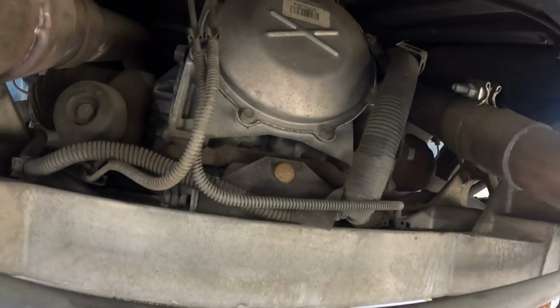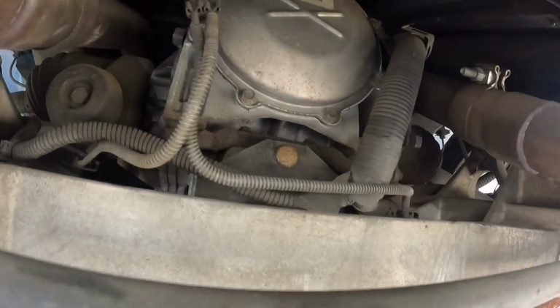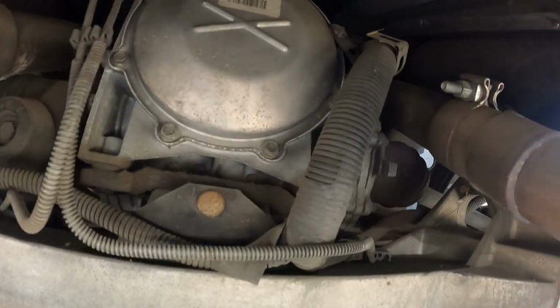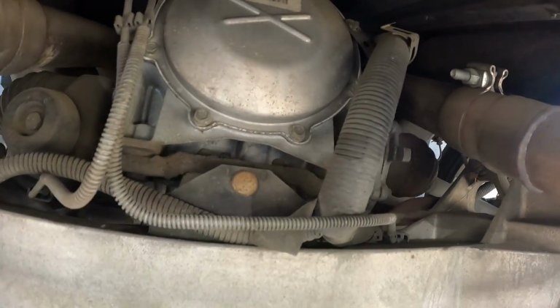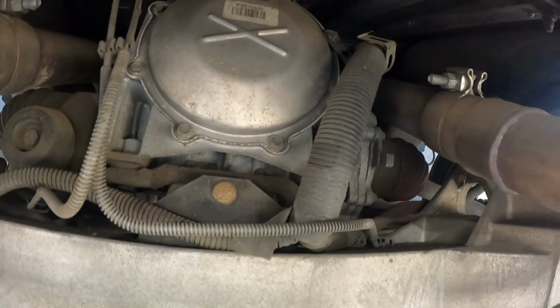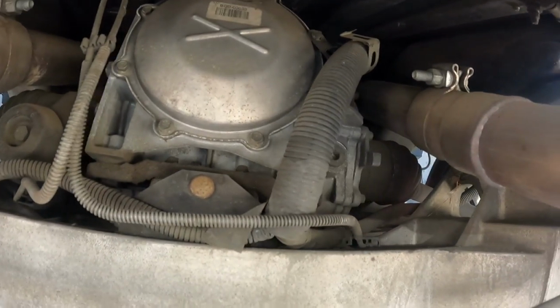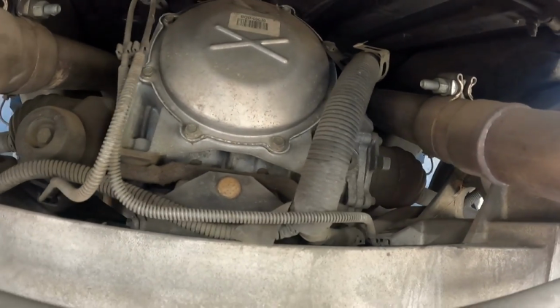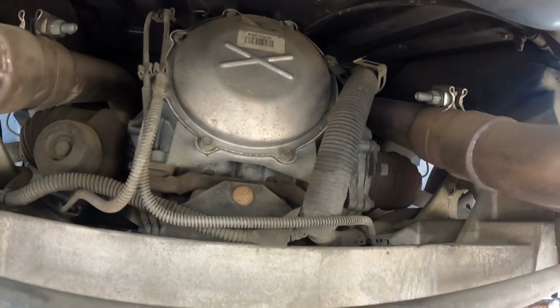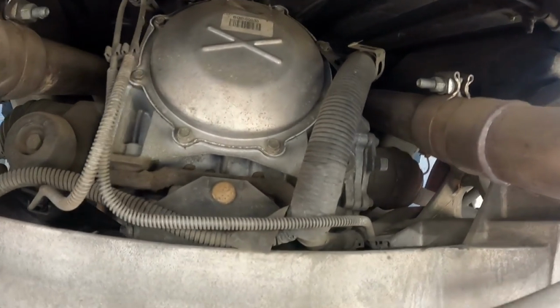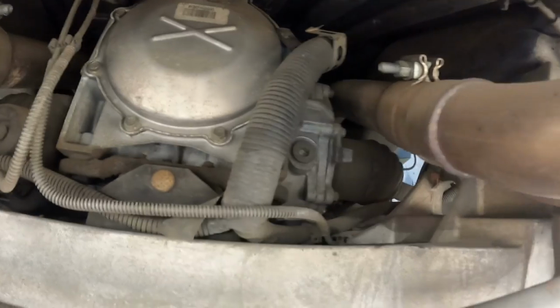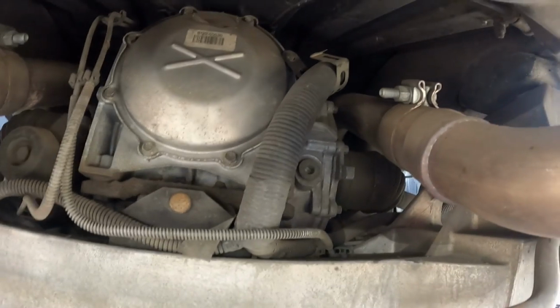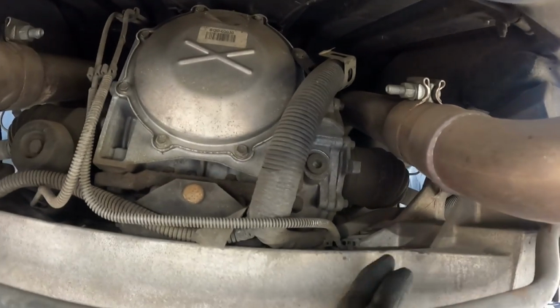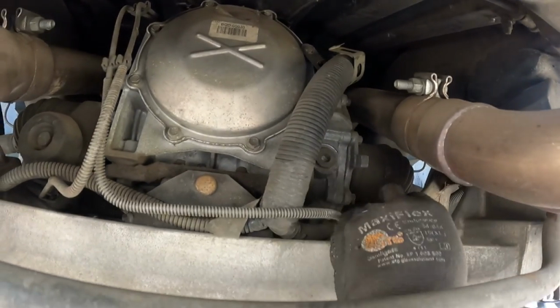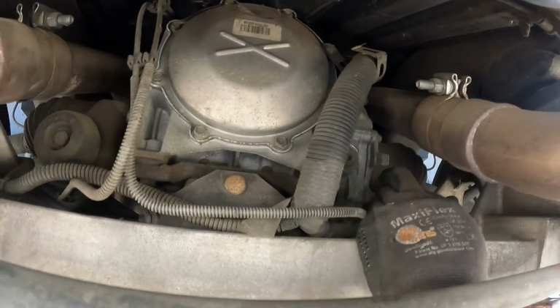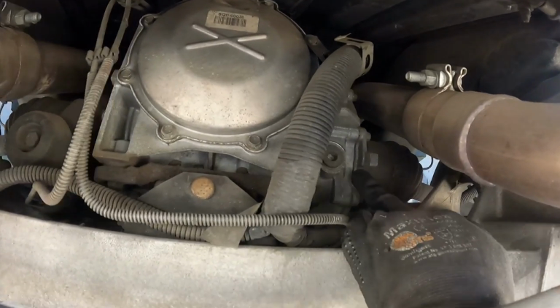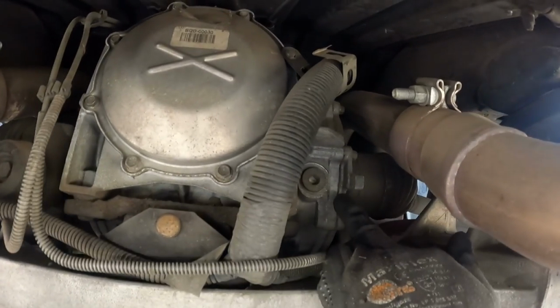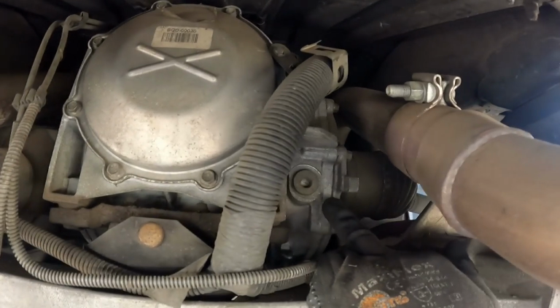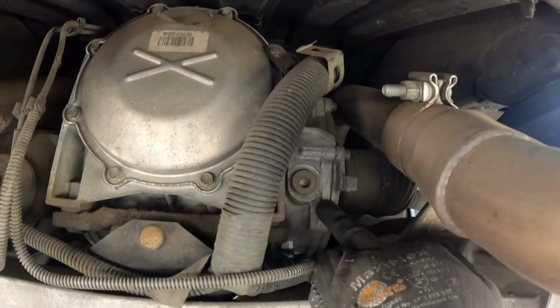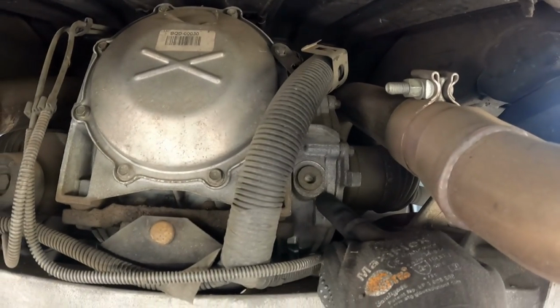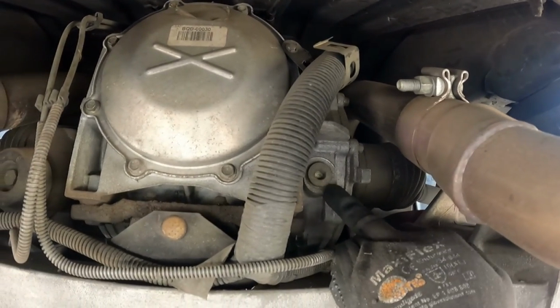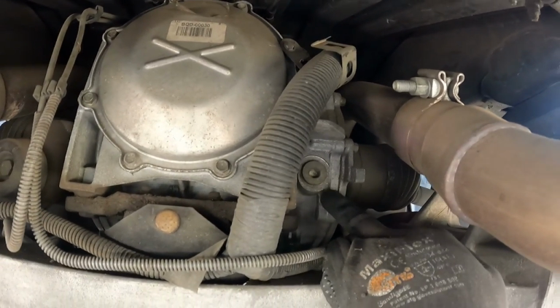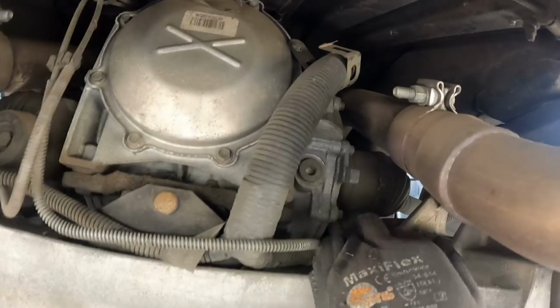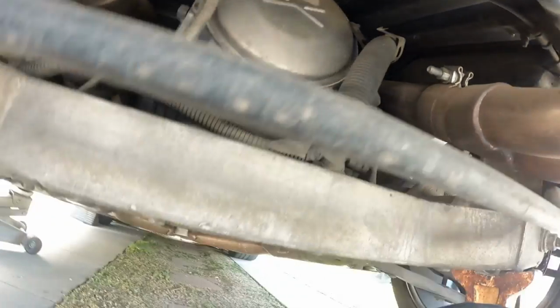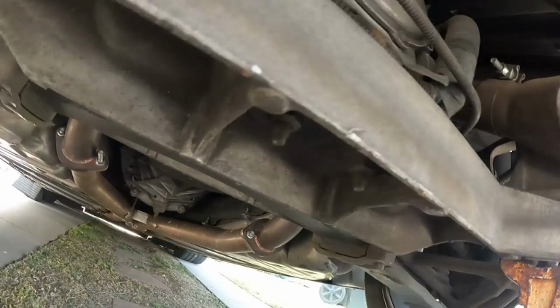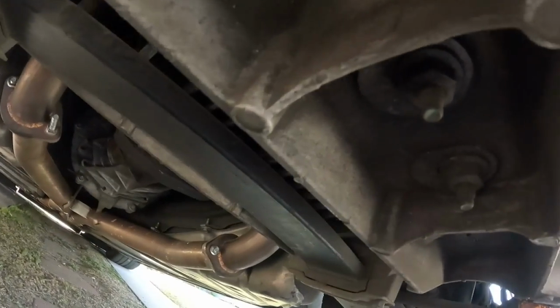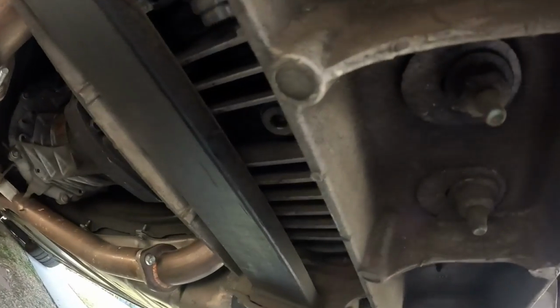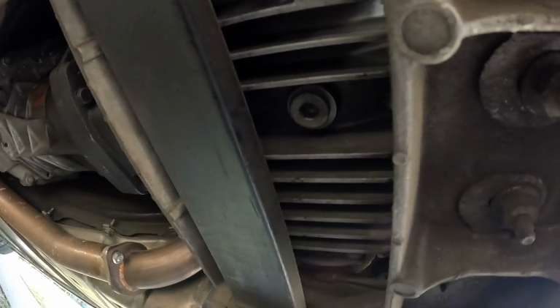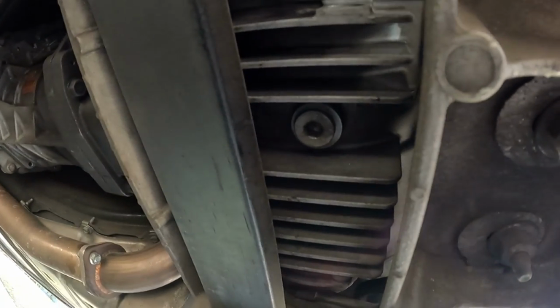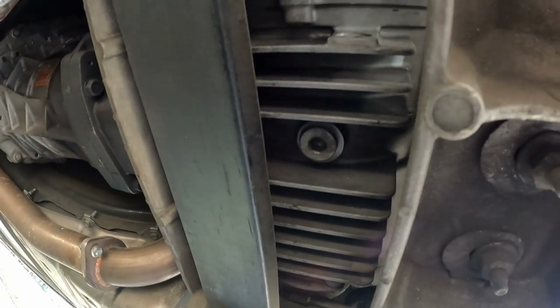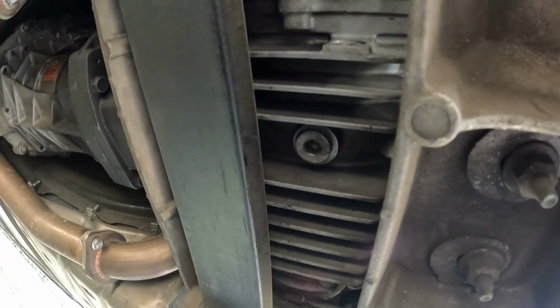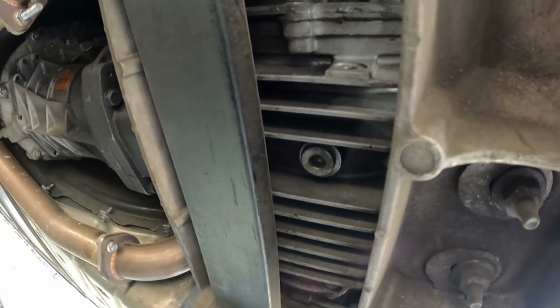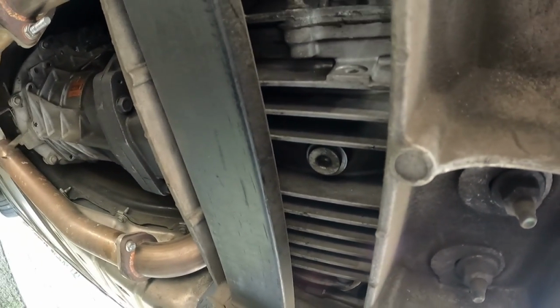For the rear diff, you have a fill plug up here on the passenger side right by the axle. Once again, 10mm allen key. And then on the bottom you have another one - that's the drain plug.